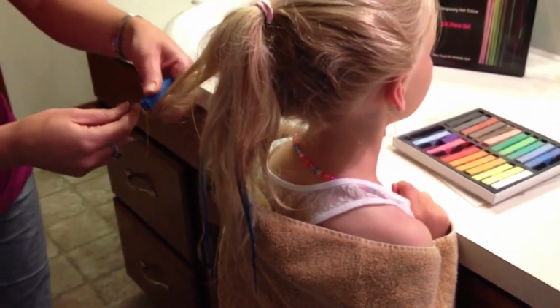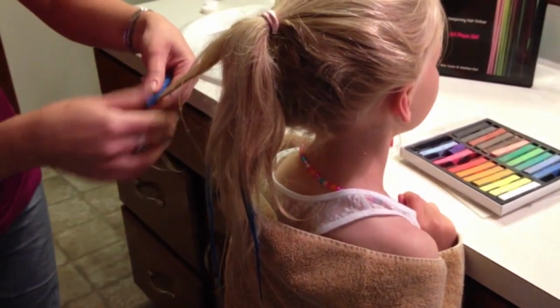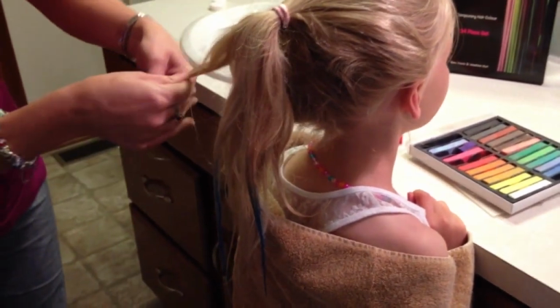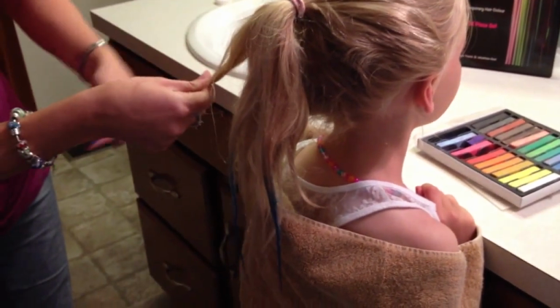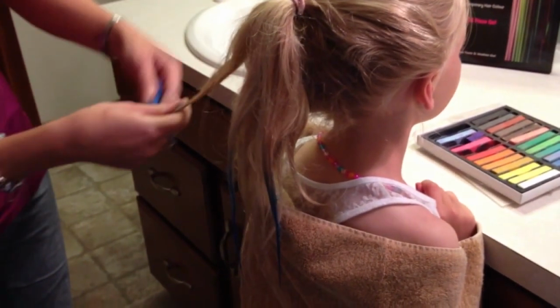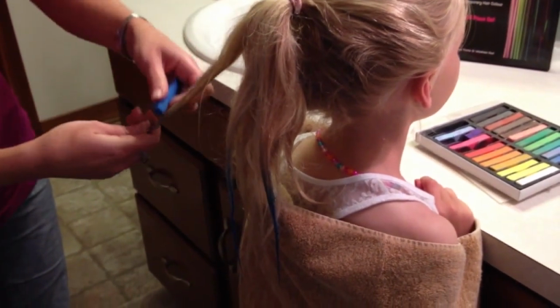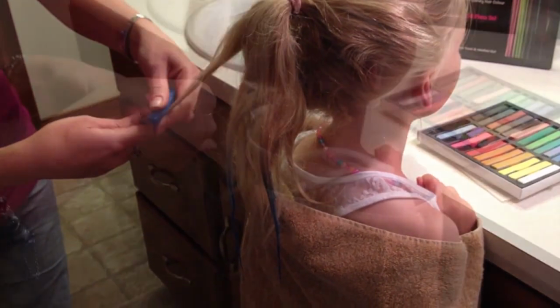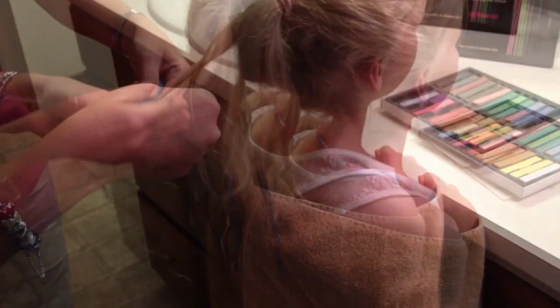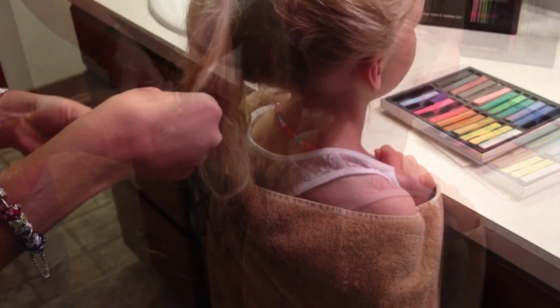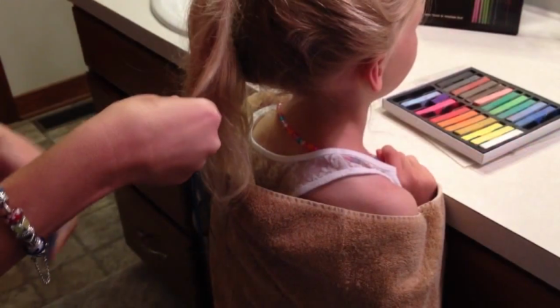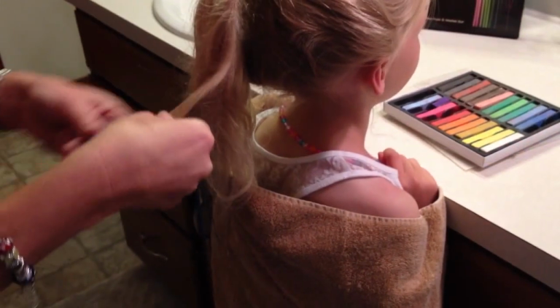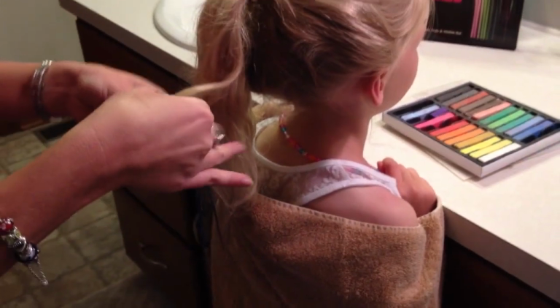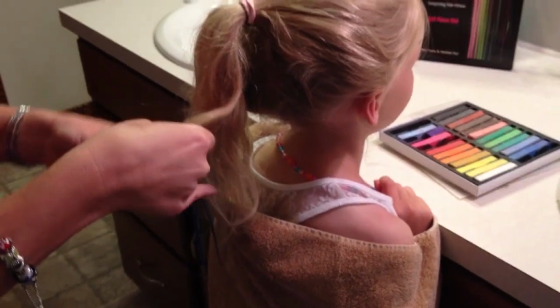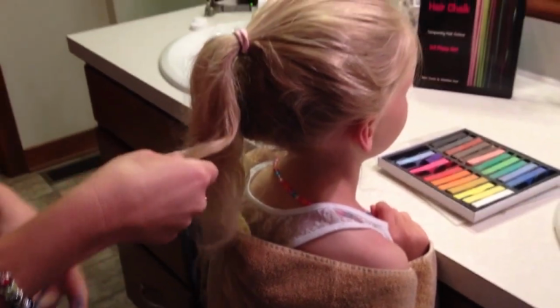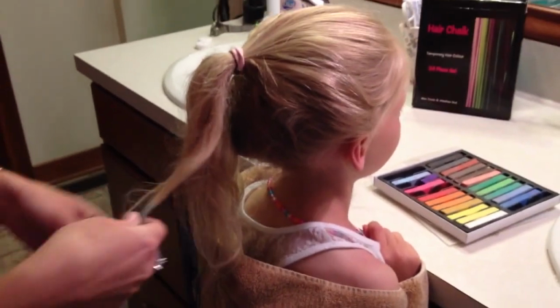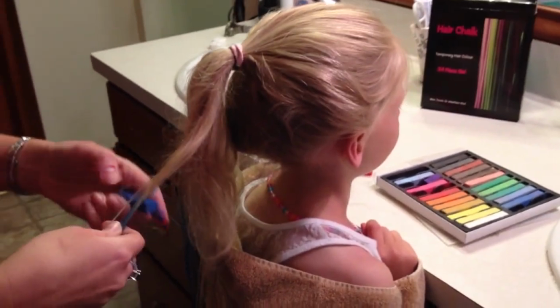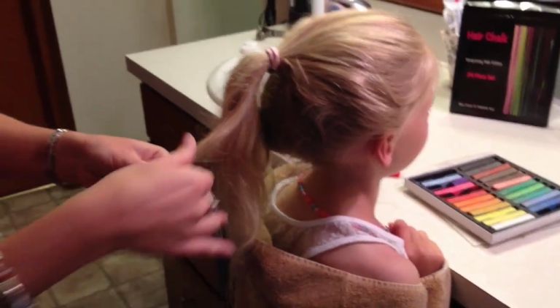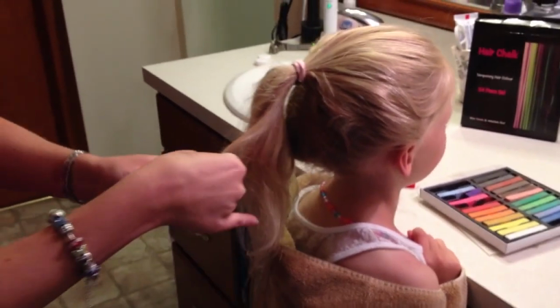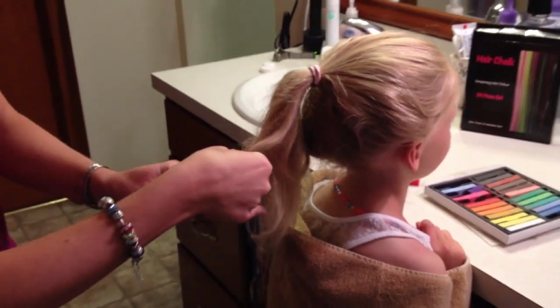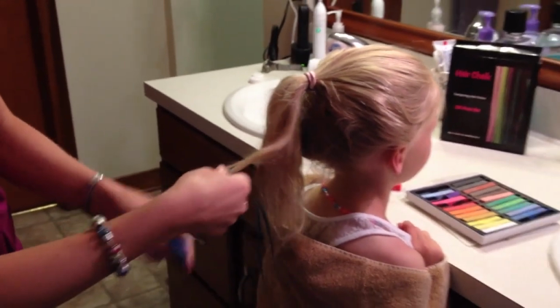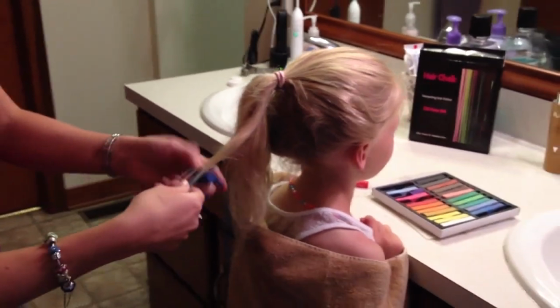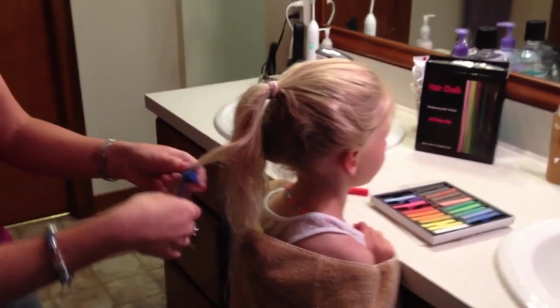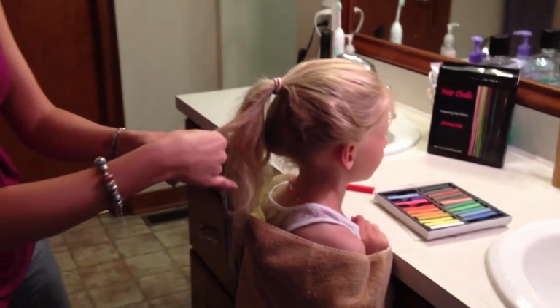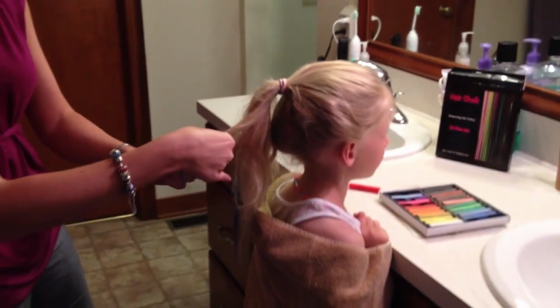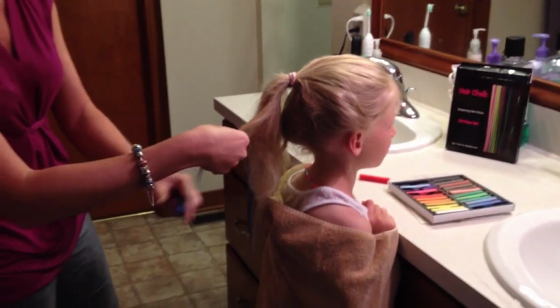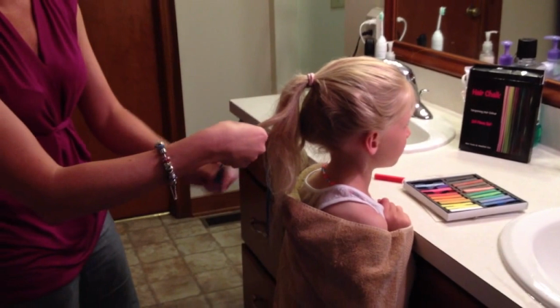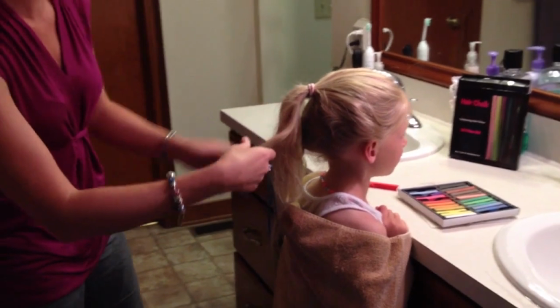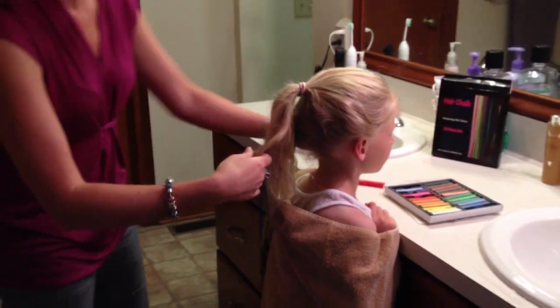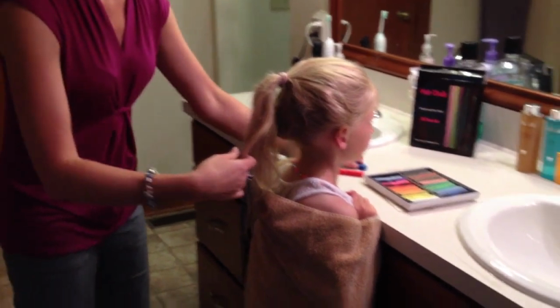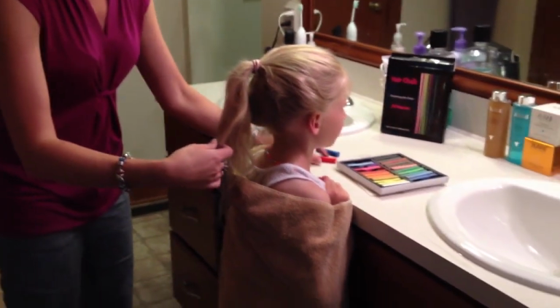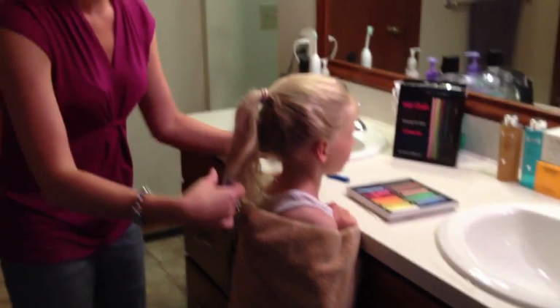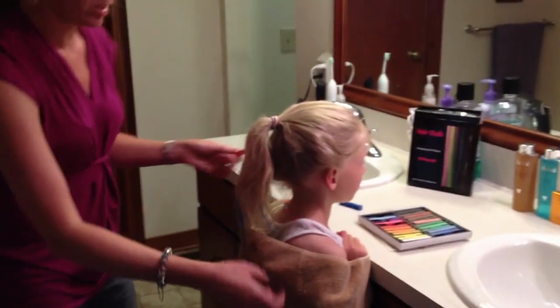I'm just doing her tips, and they say if you want to set it in best, you can use a flat iron on it after you're done.